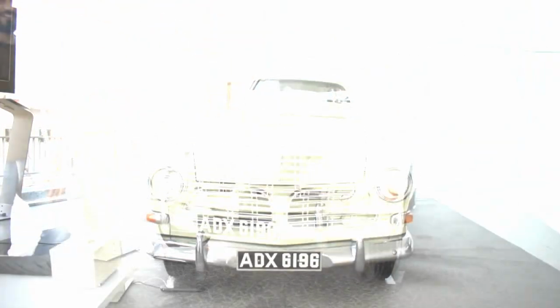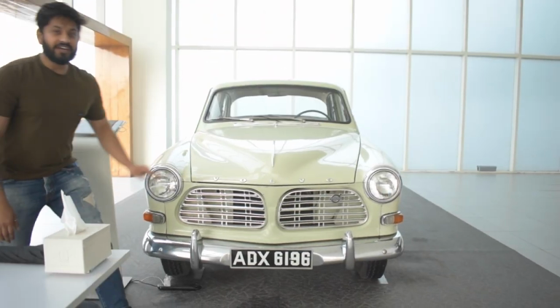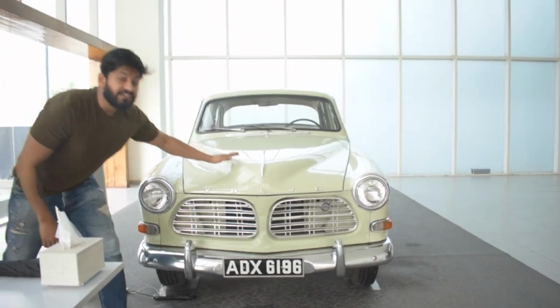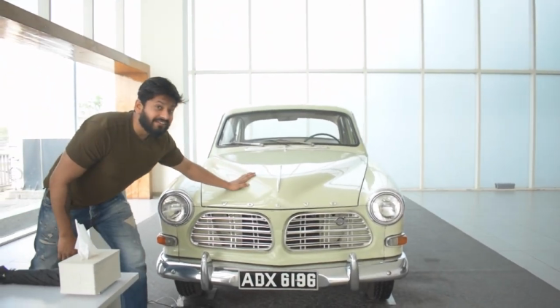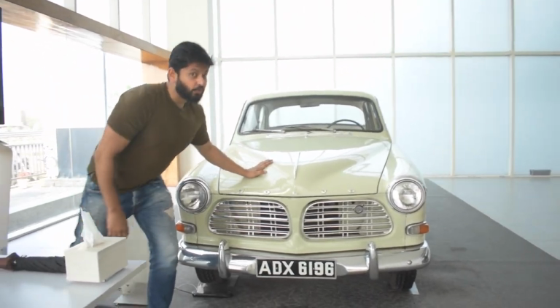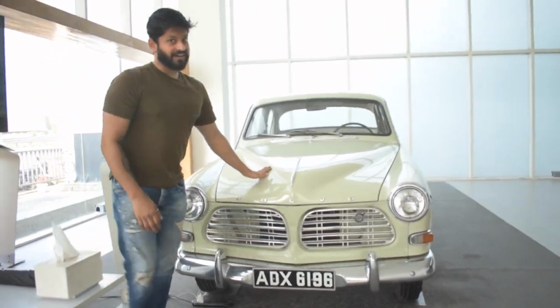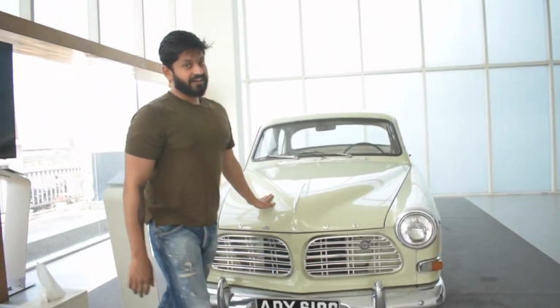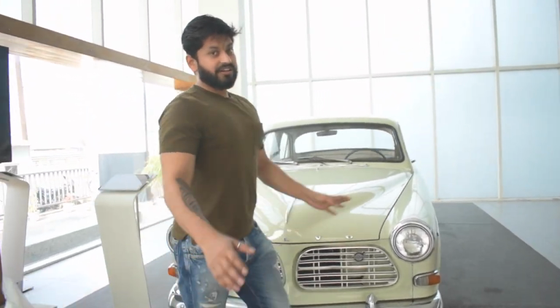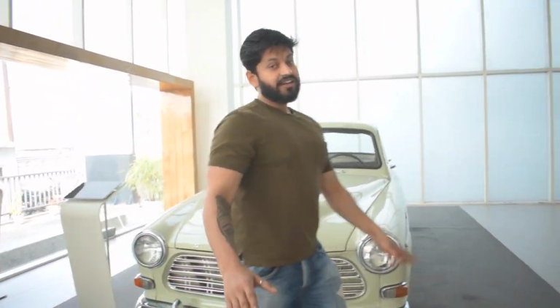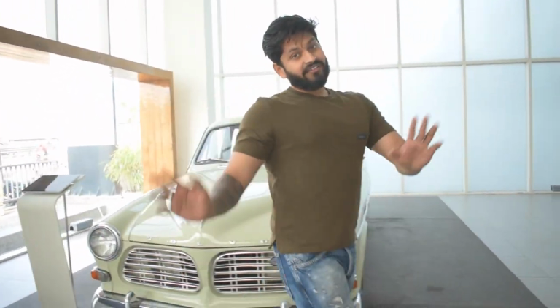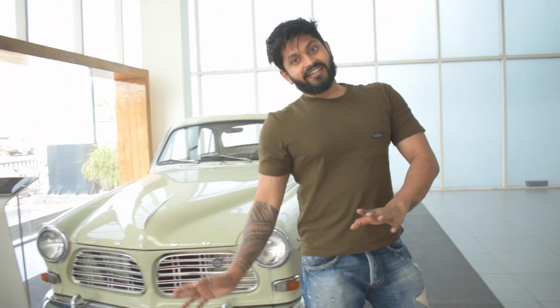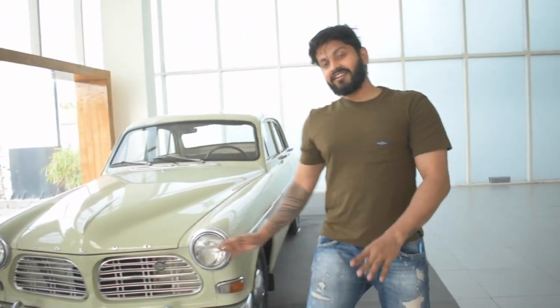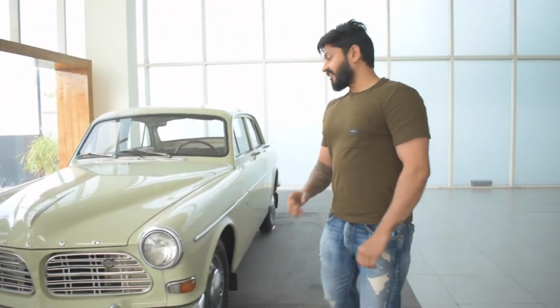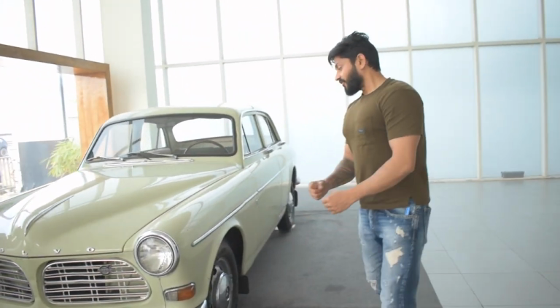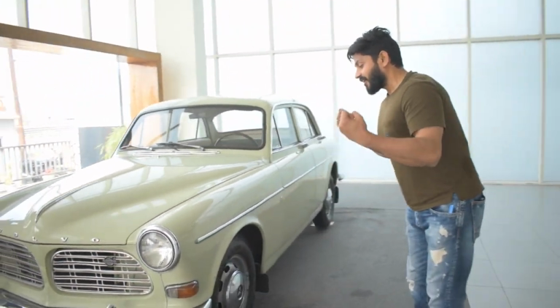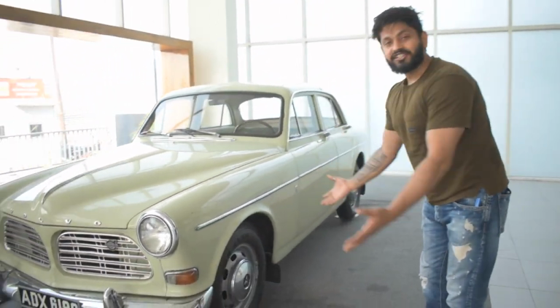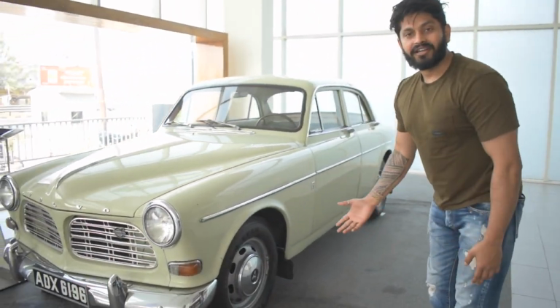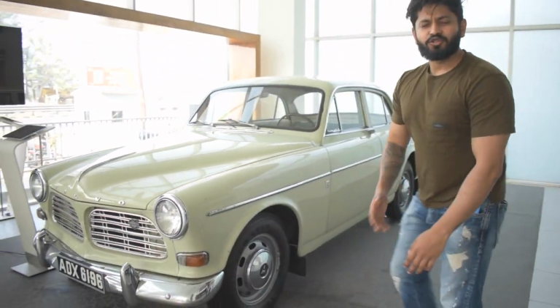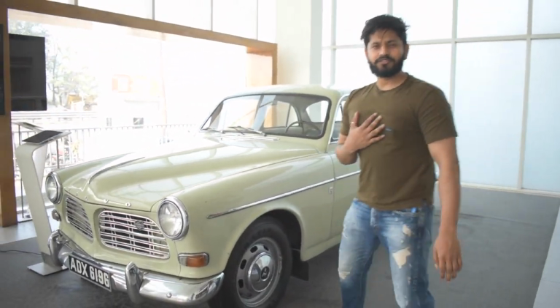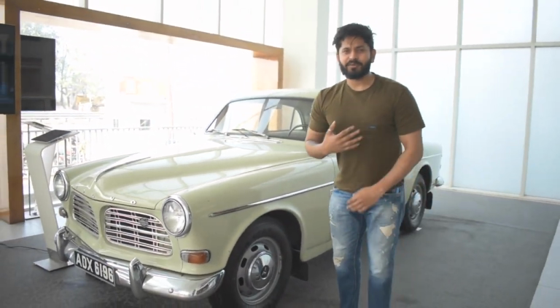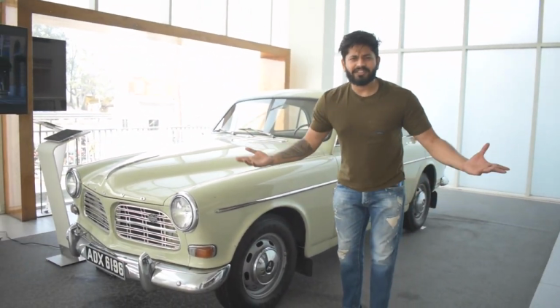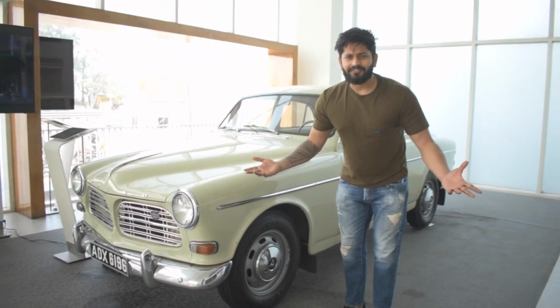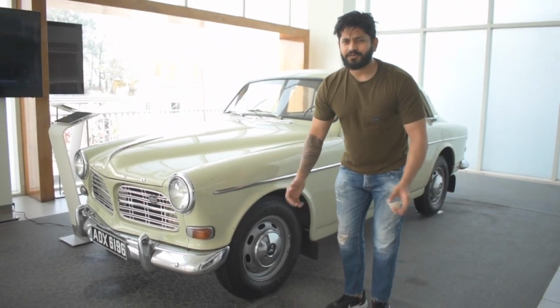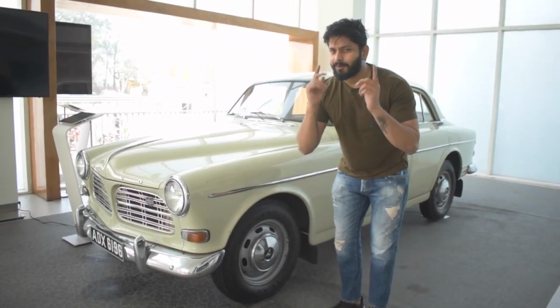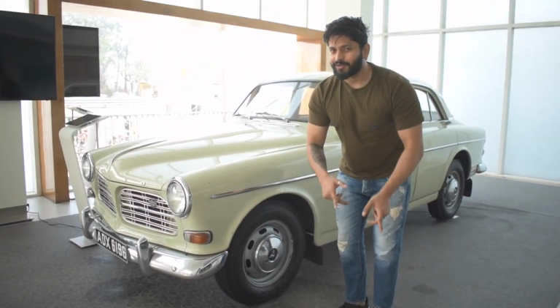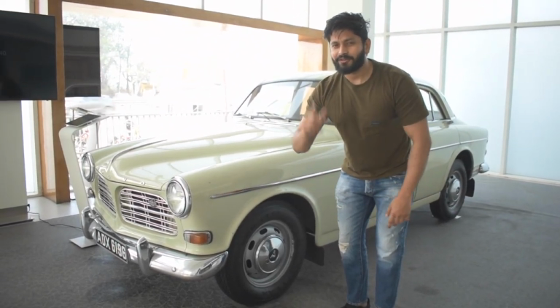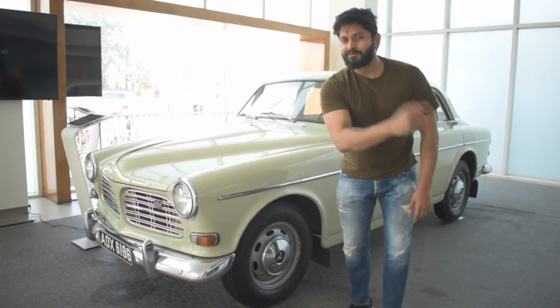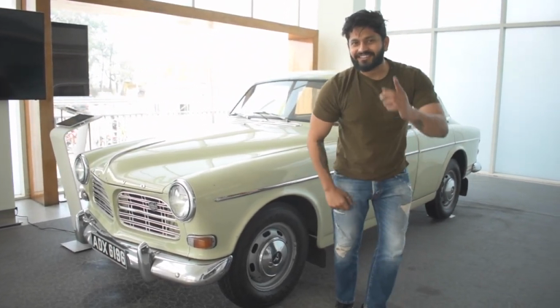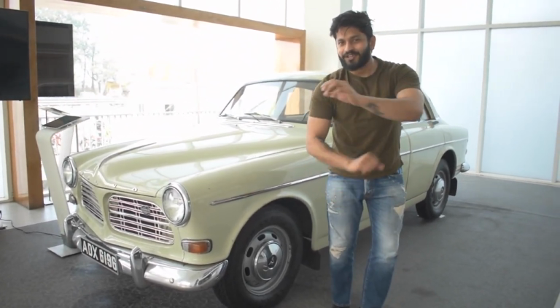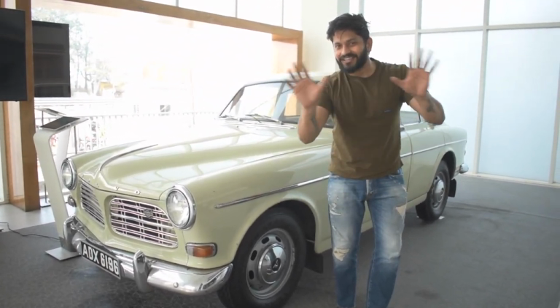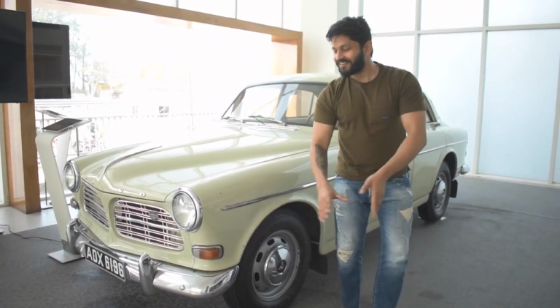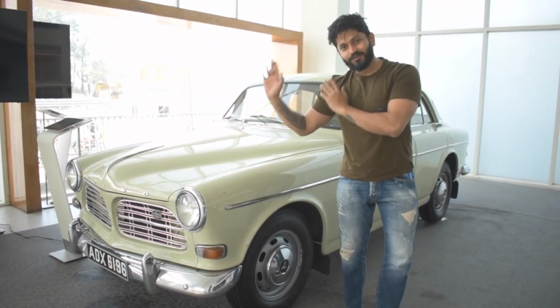So, this is a 57-year-old car. And this is a left-hand side car. It's a heritage property. I have a lot of cars, so I thought that I would show you. If you are waiting for some unique cars, that's it.